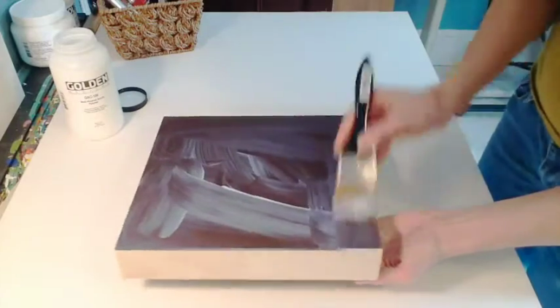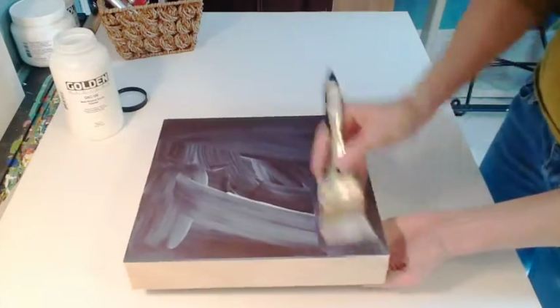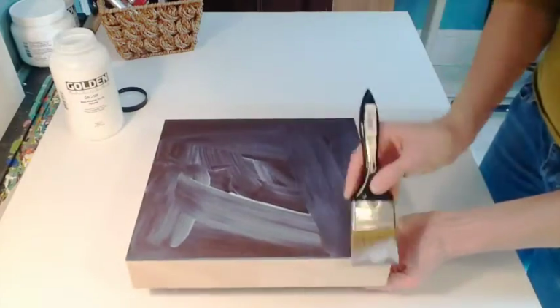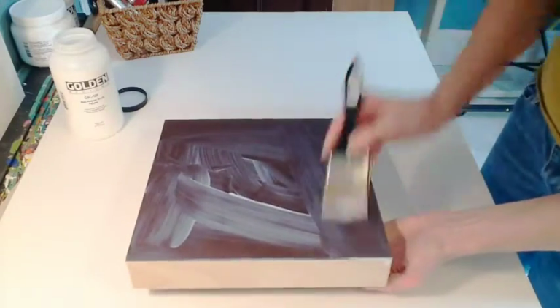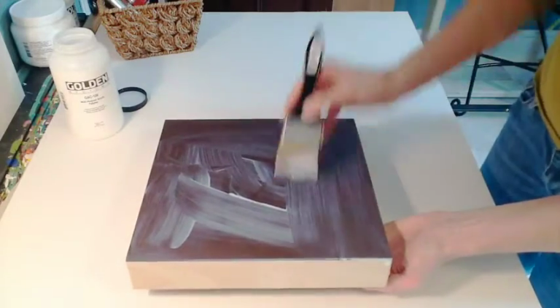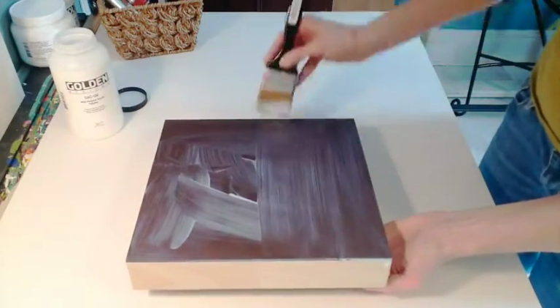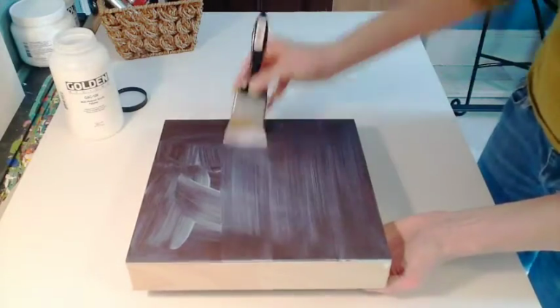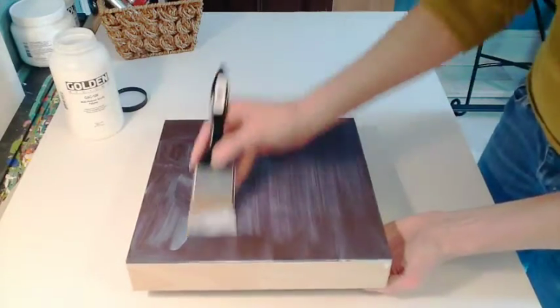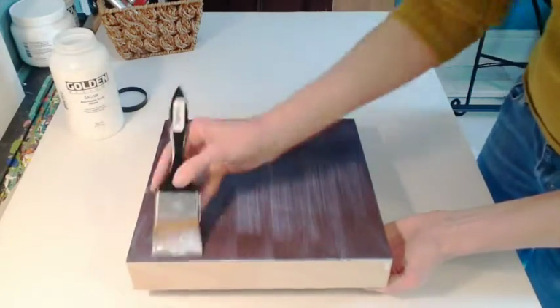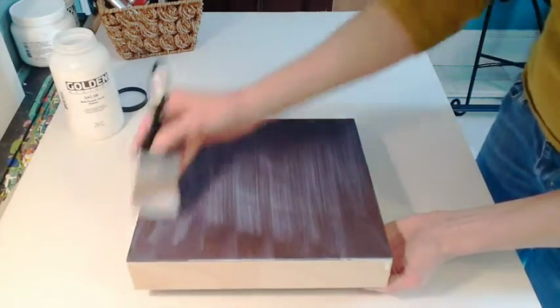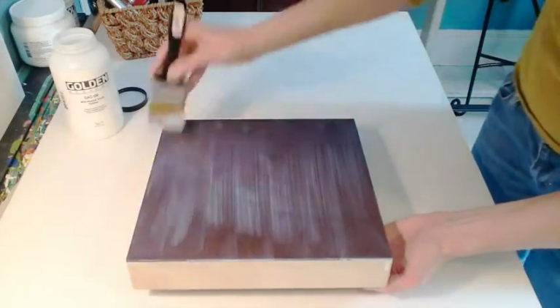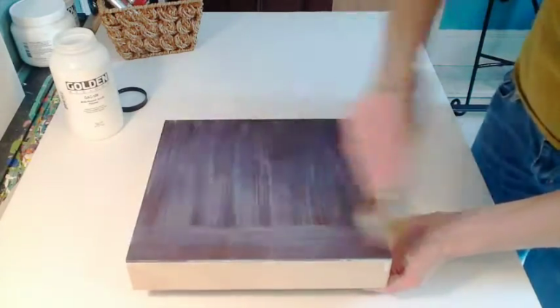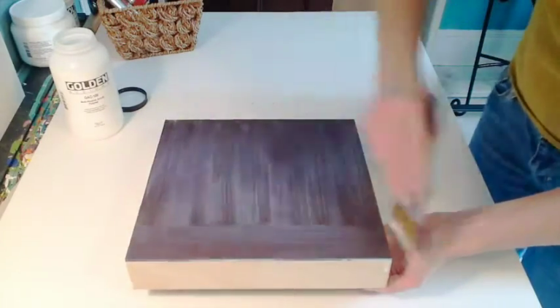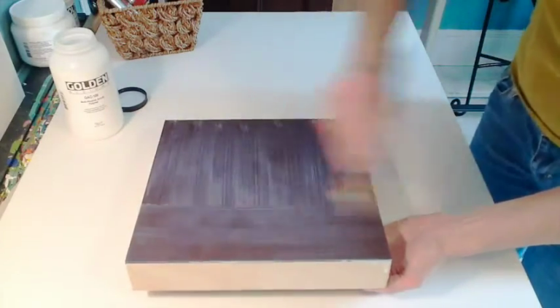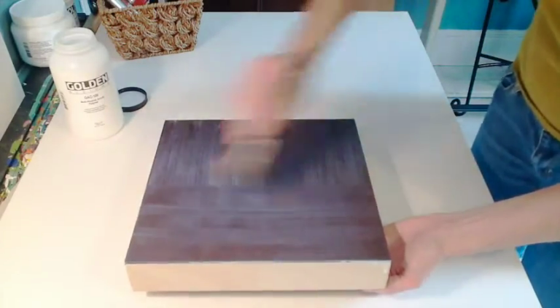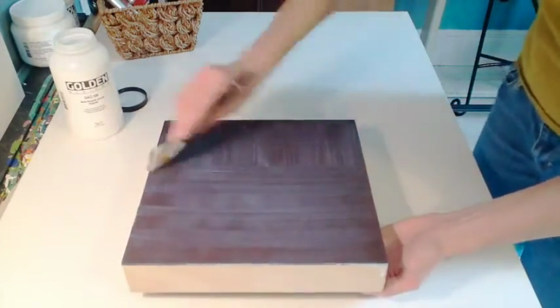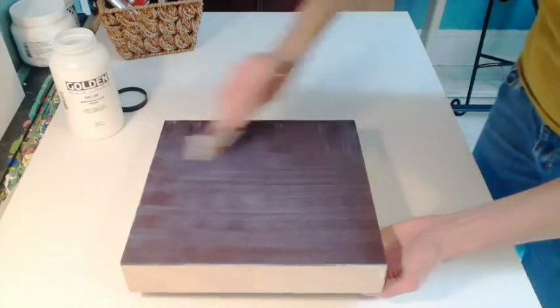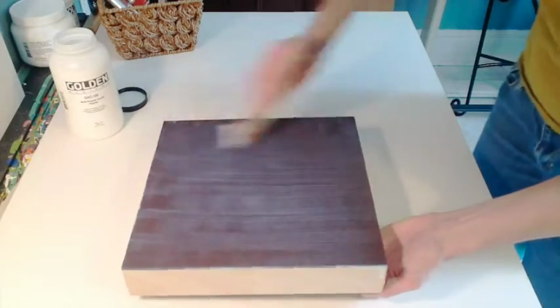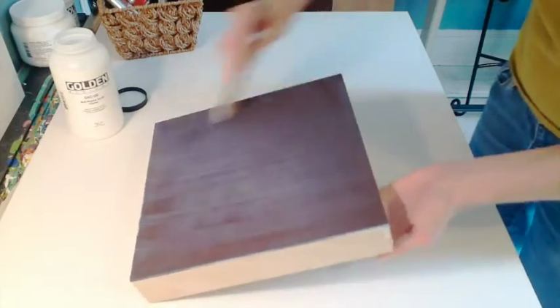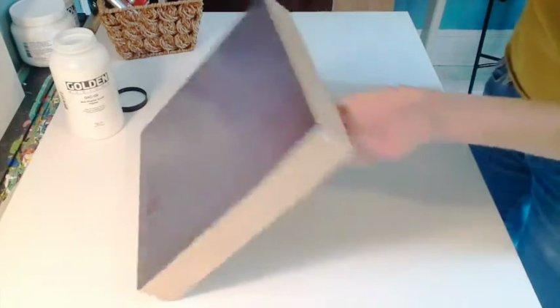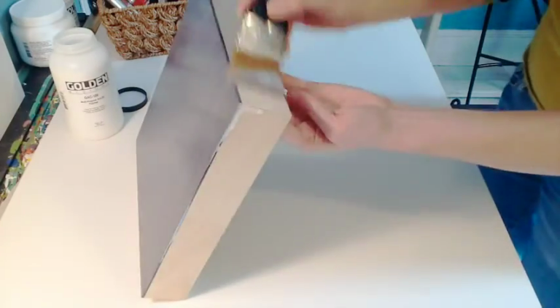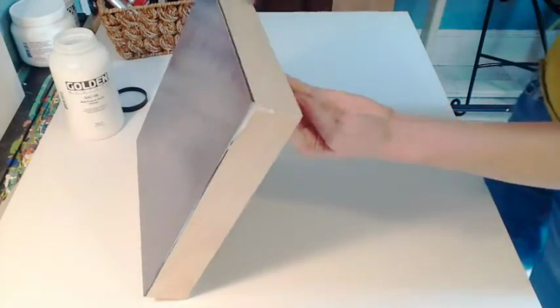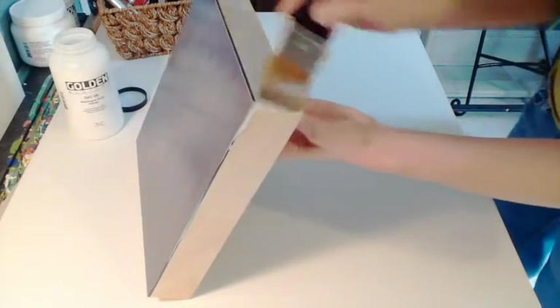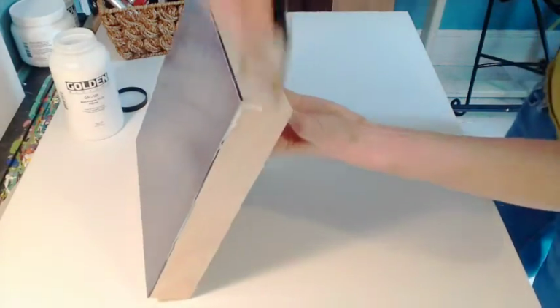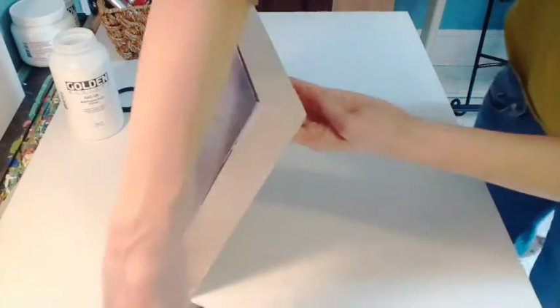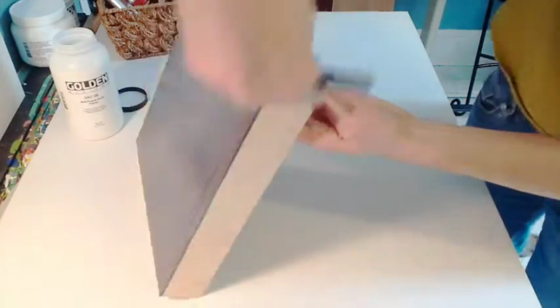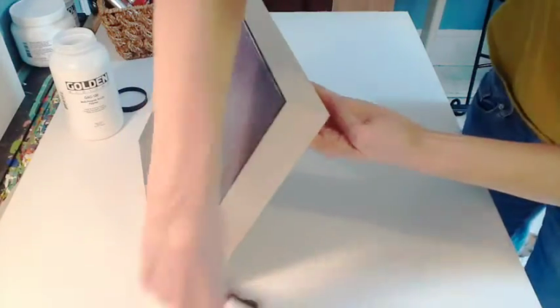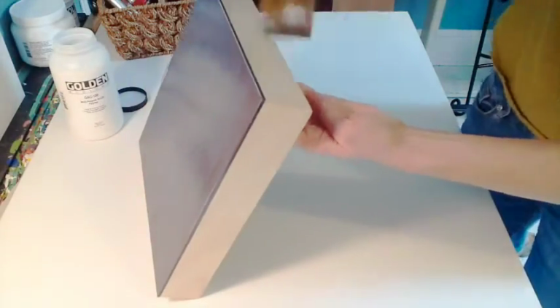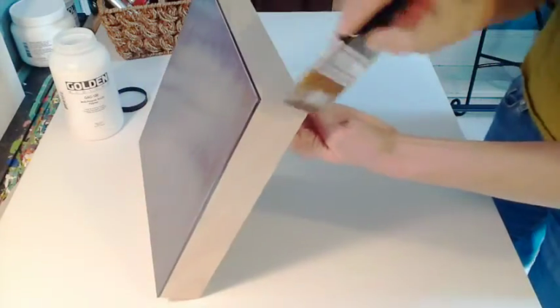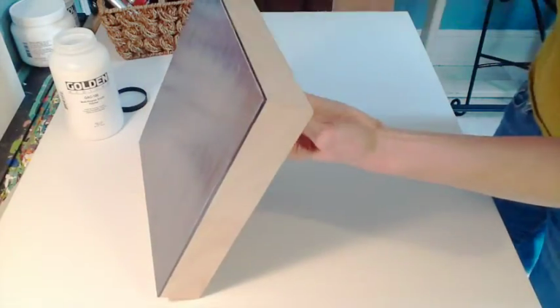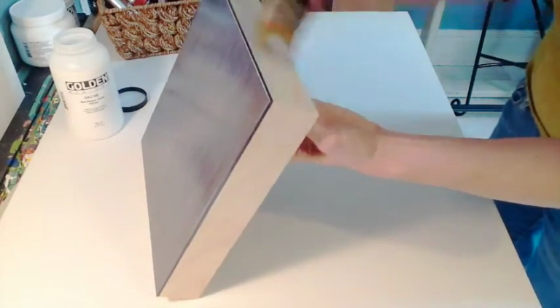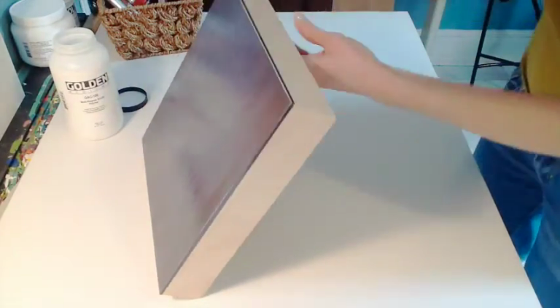This is also a good first step in preventing support-induced discoloration in your work. Cover the surface entirely, including the cradles. For even more protection, coat the inside of your cradle as well.